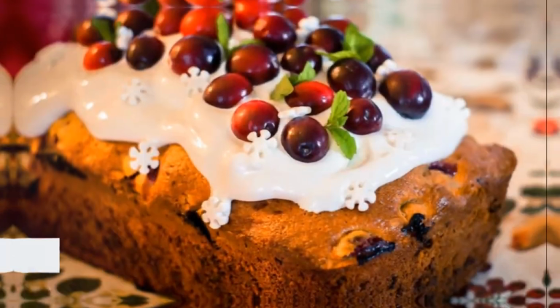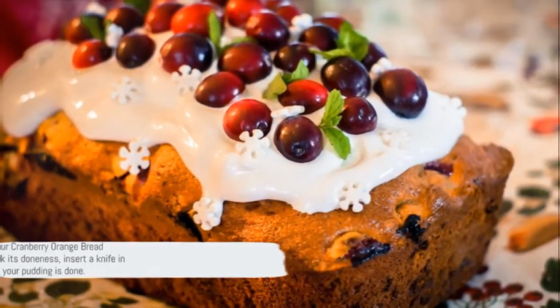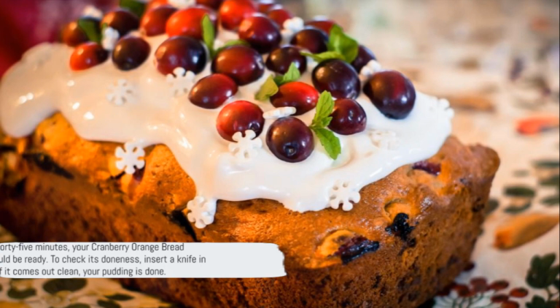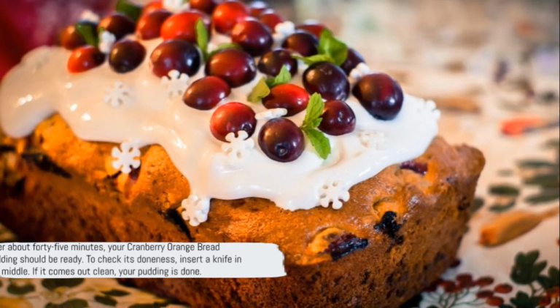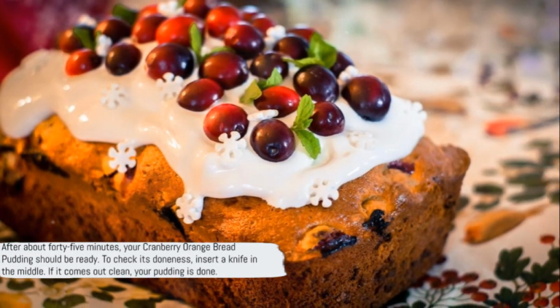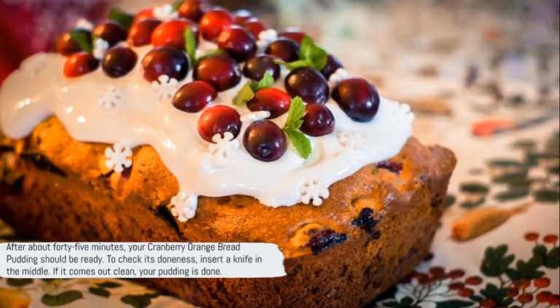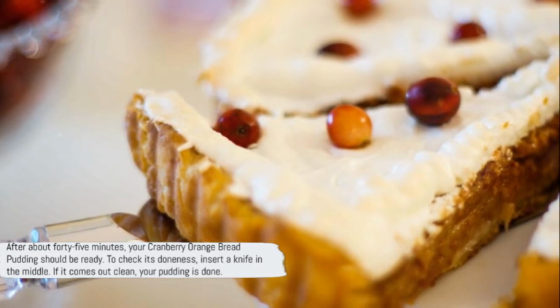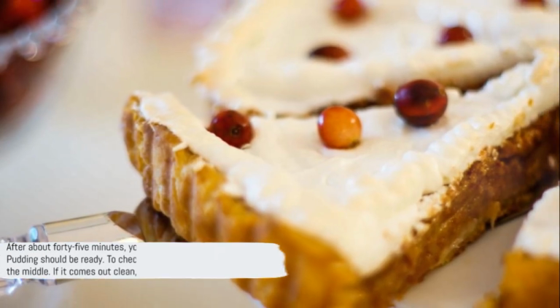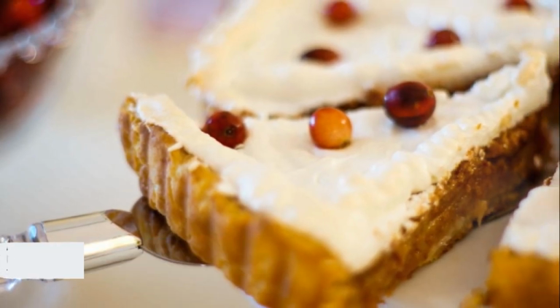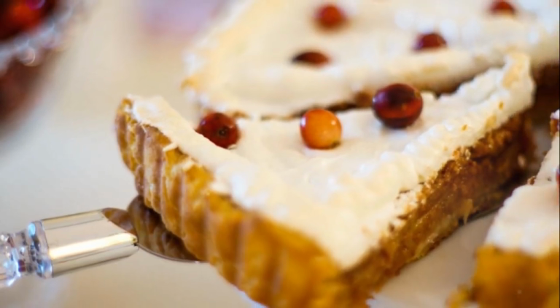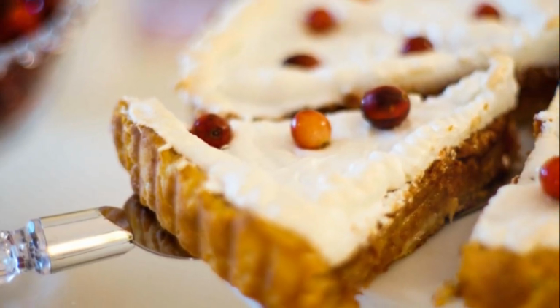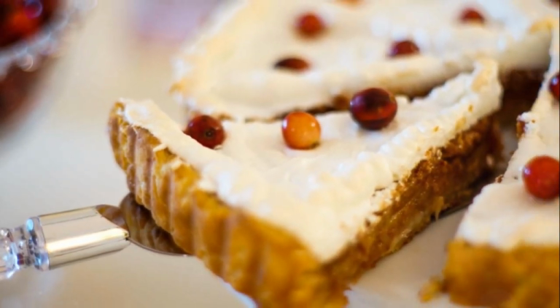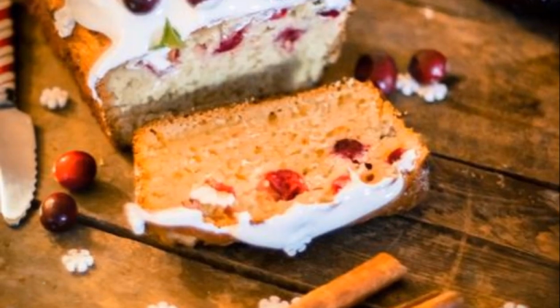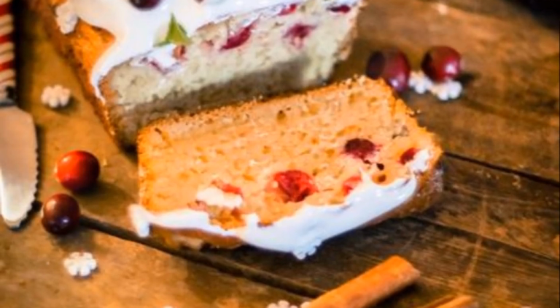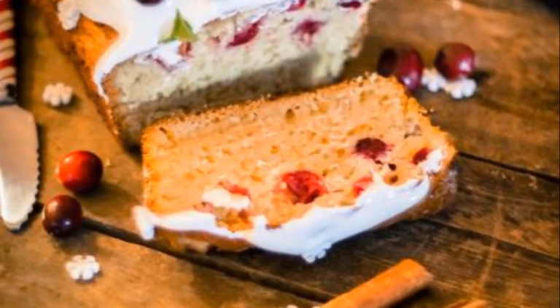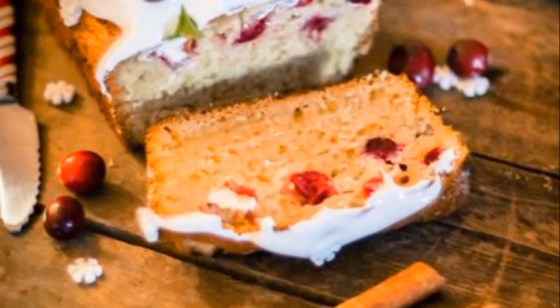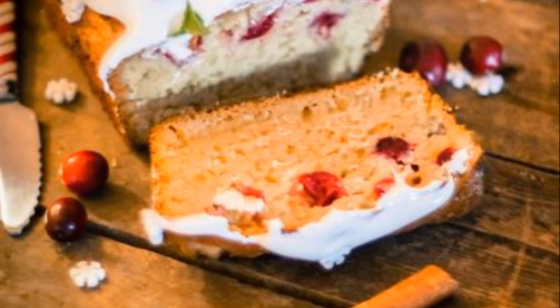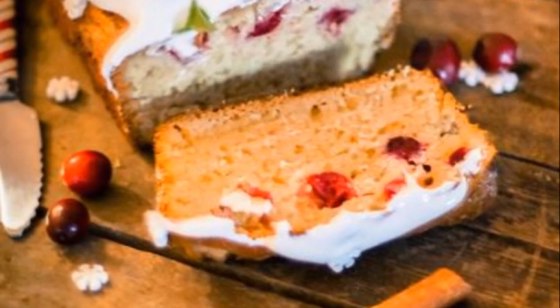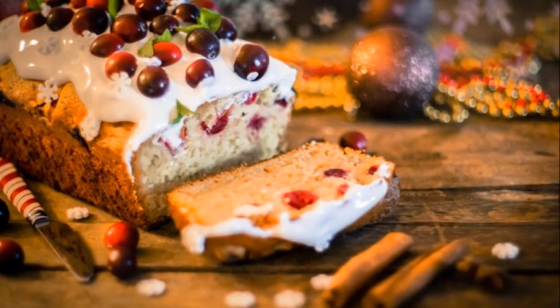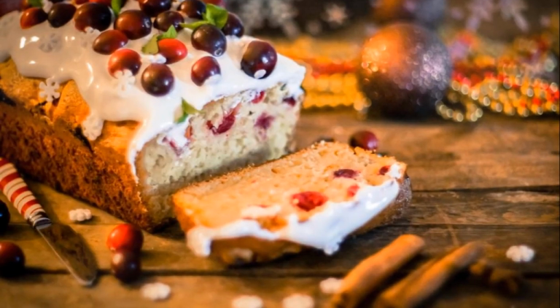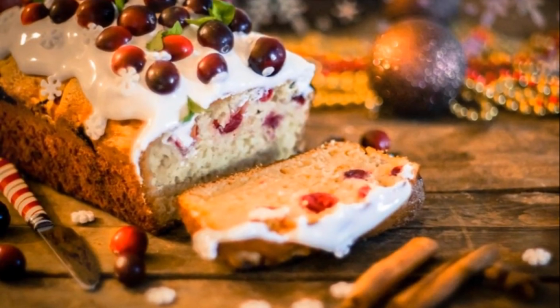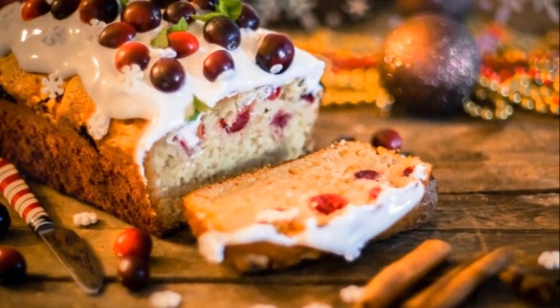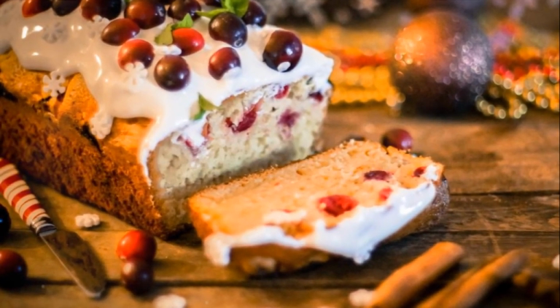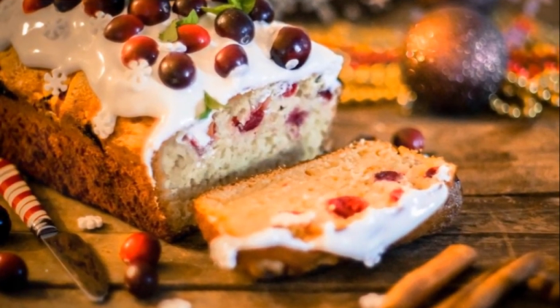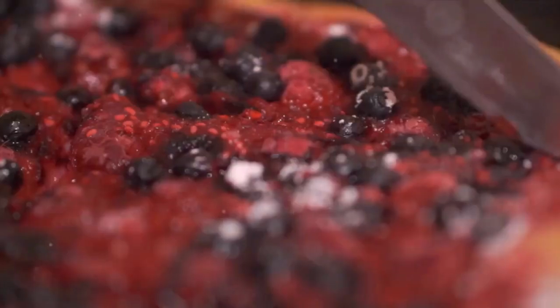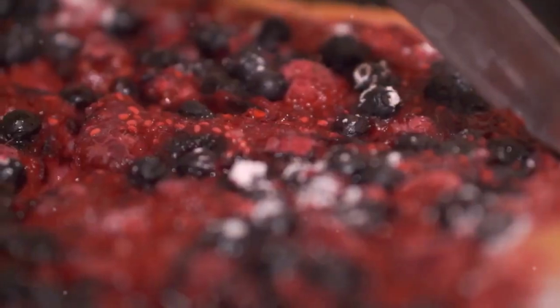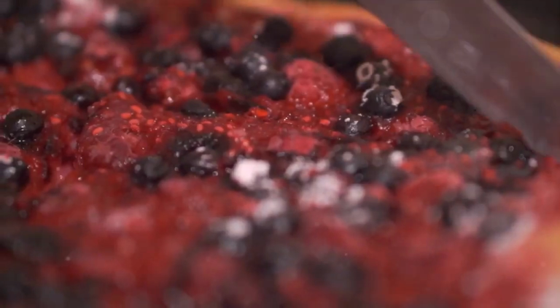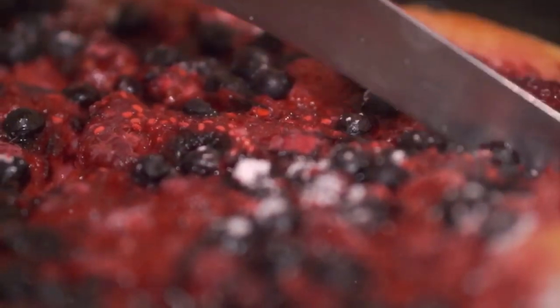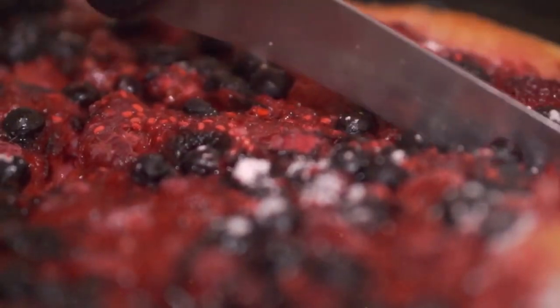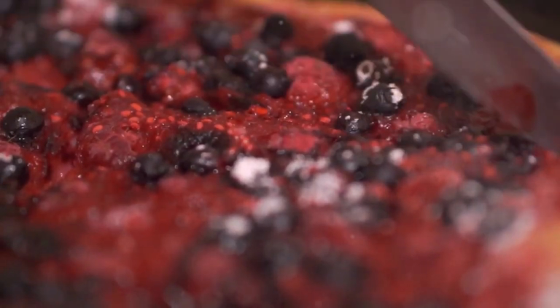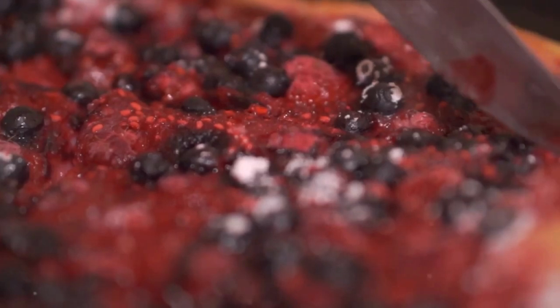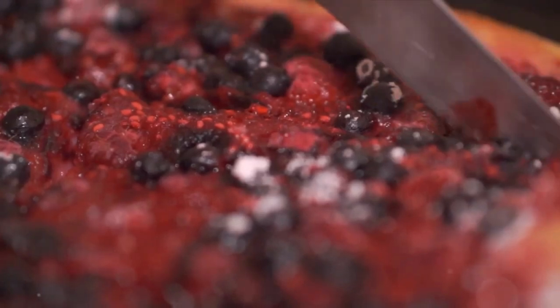After about 45 minutes, your cranberry orange bread pudding should be ready. To check its doneness, insert a knife in the middle — if it comes out clean, your pudding is done. Let it cool a bit before serving to allow the flavors to melt together beautifully.